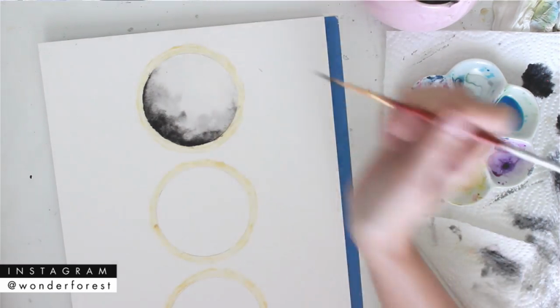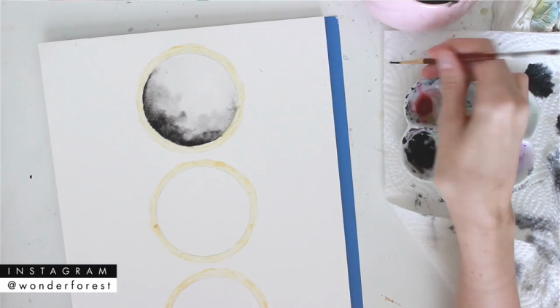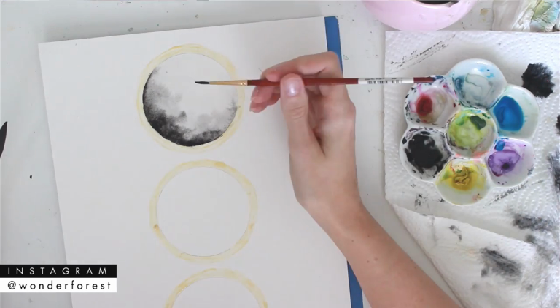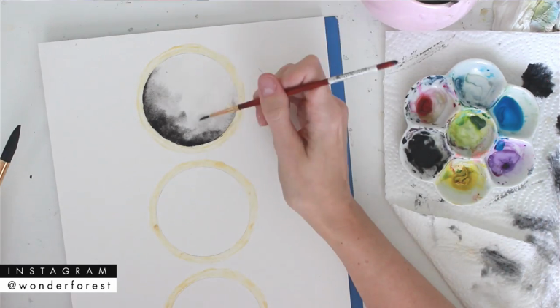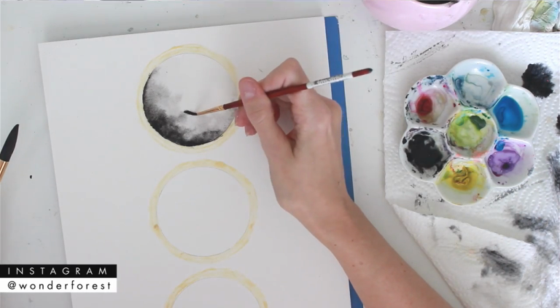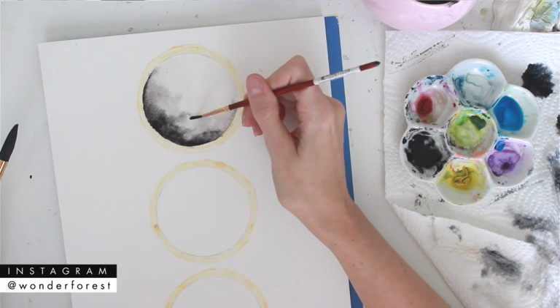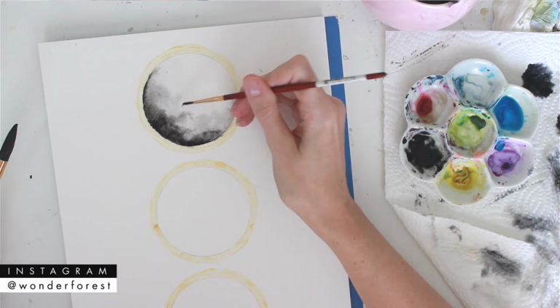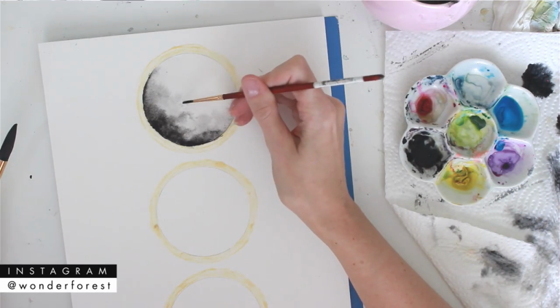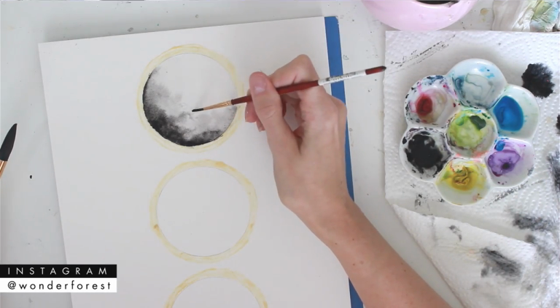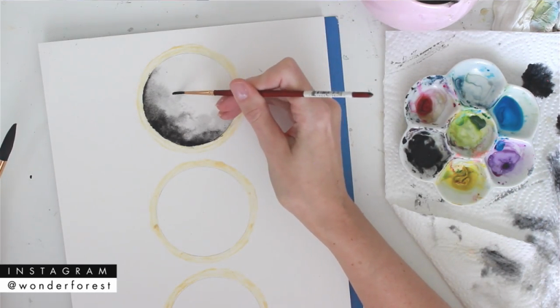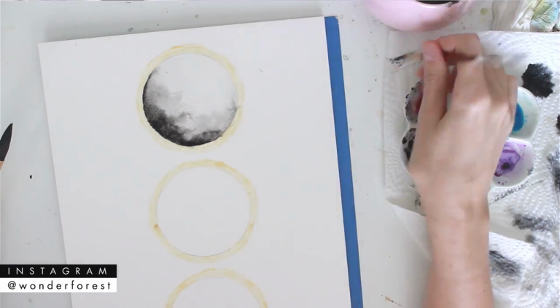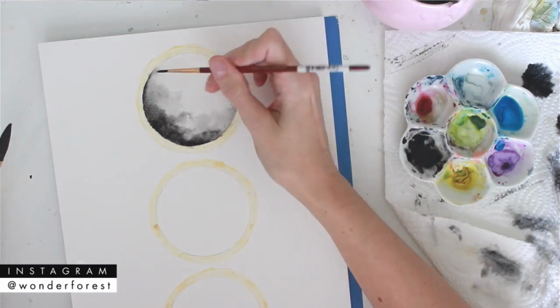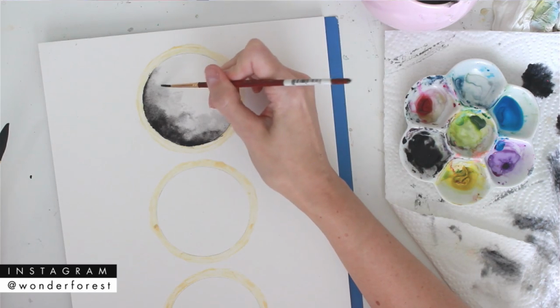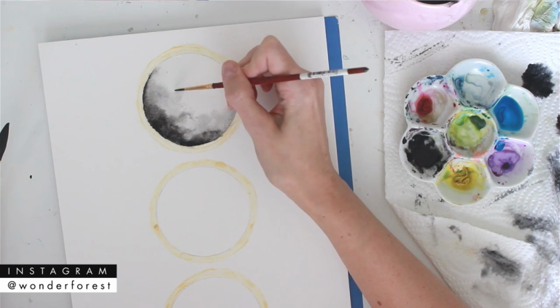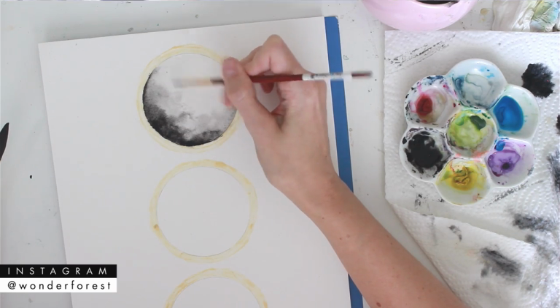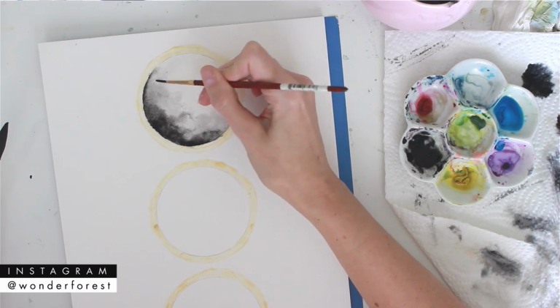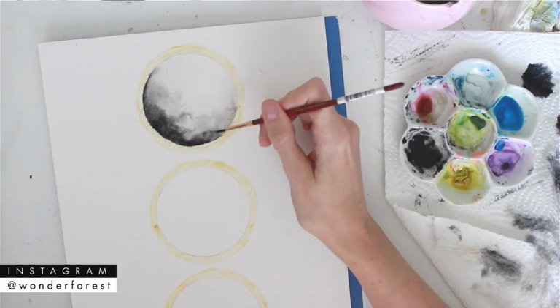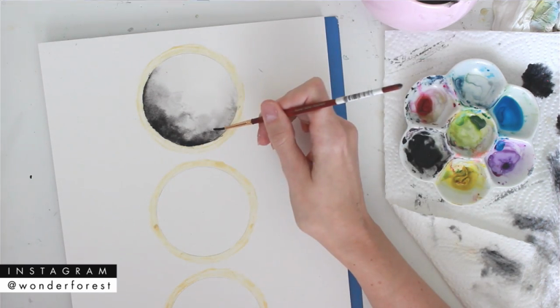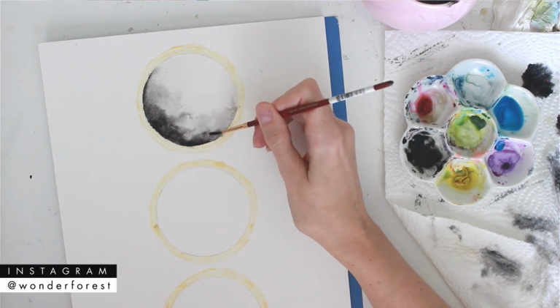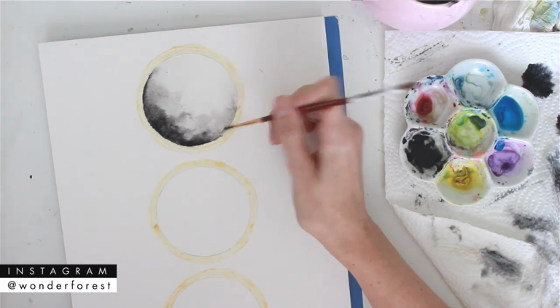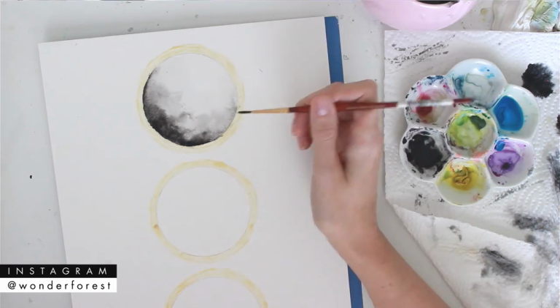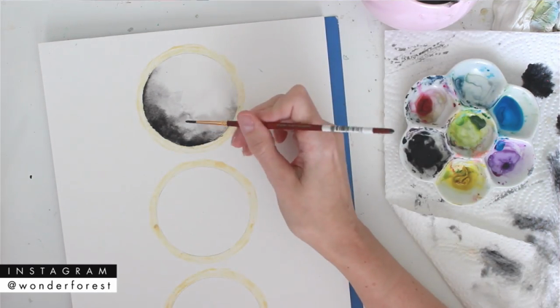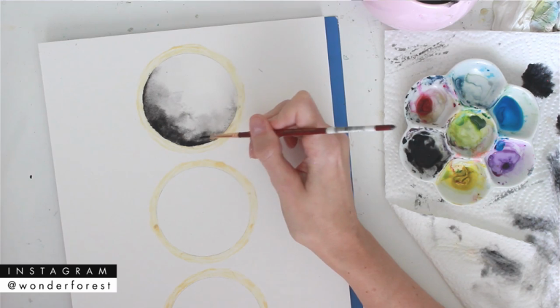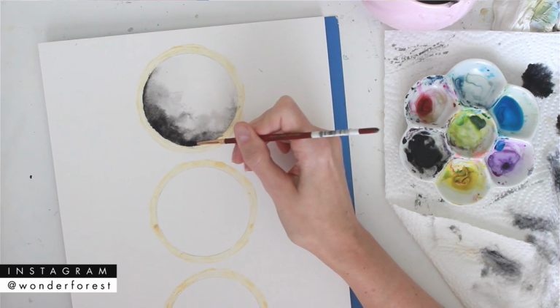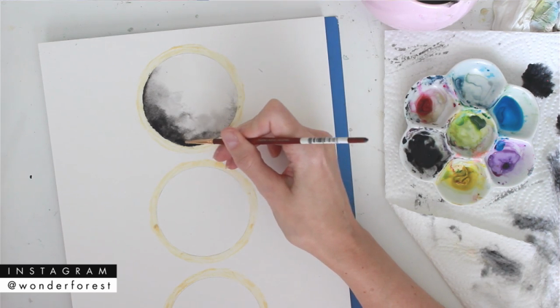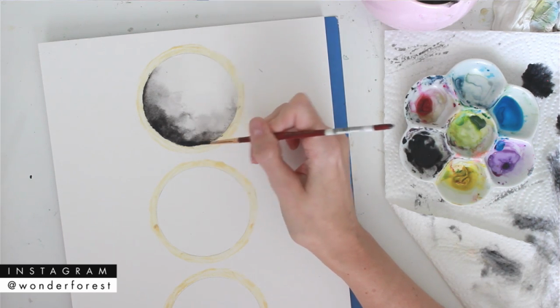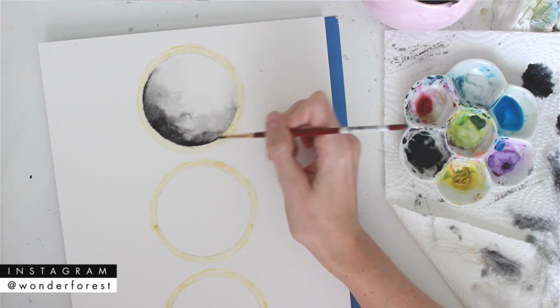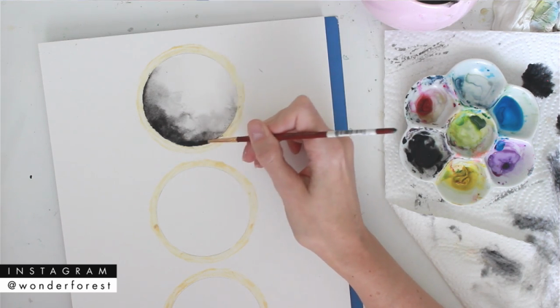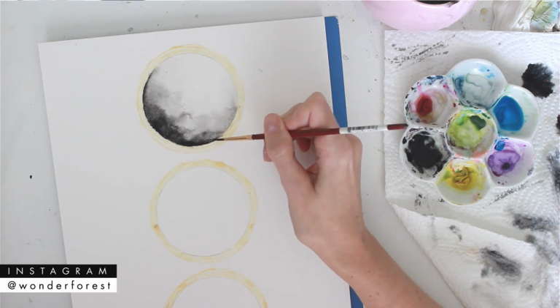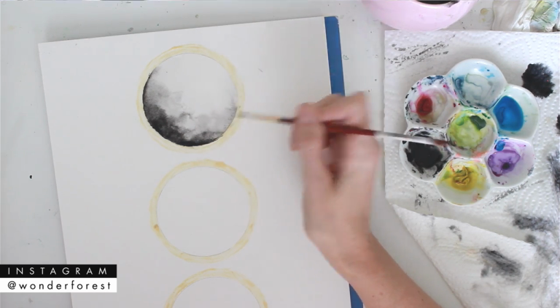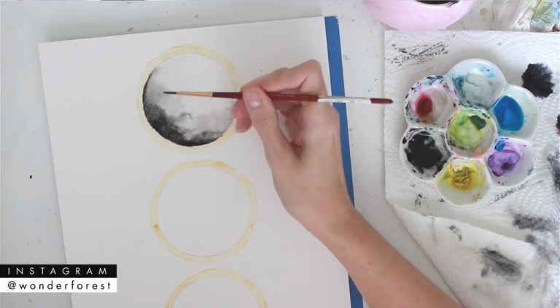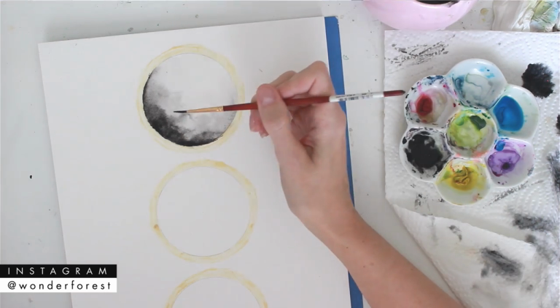Jumping back to the tutorial for a second — I'm using a number two dry brush to push the color around a little bit. This also helps me lift up any areas that I want to be a little bit lighter.